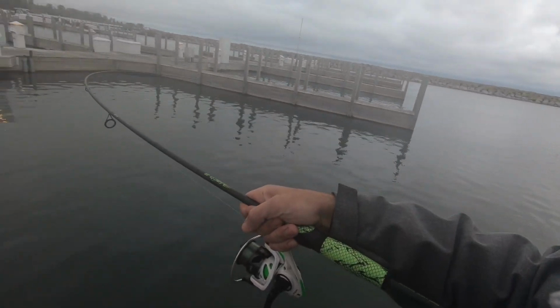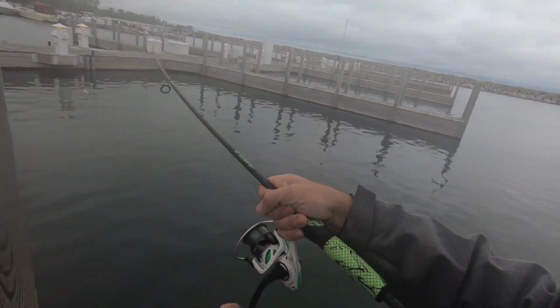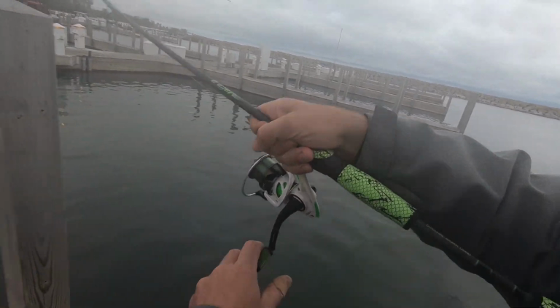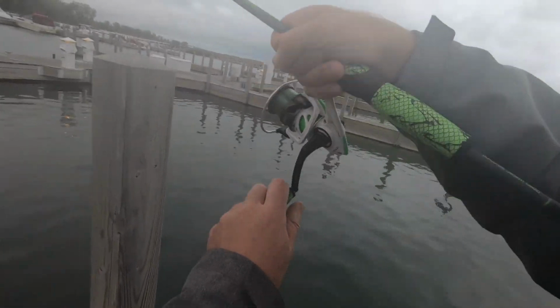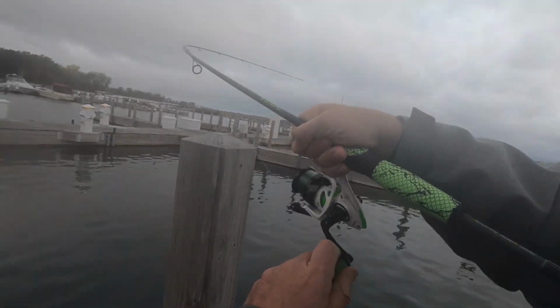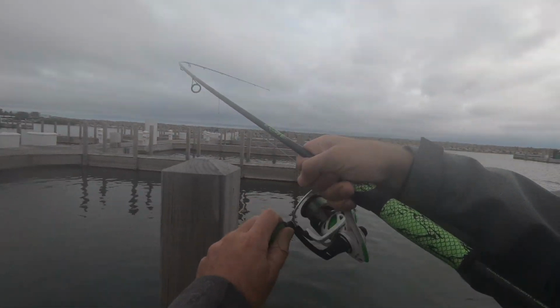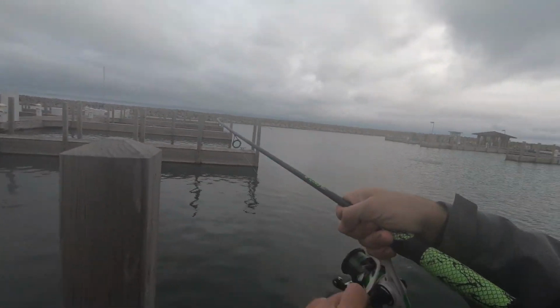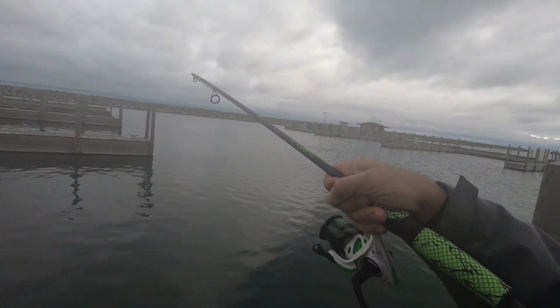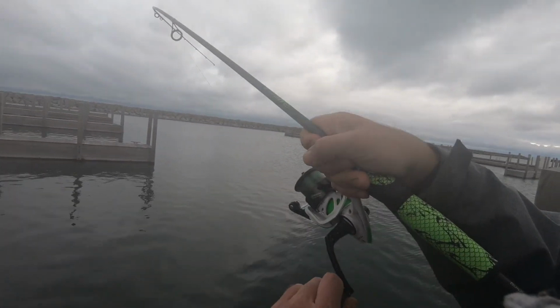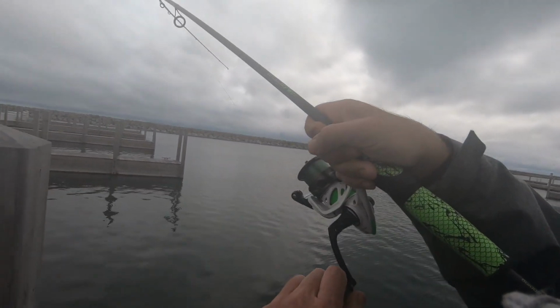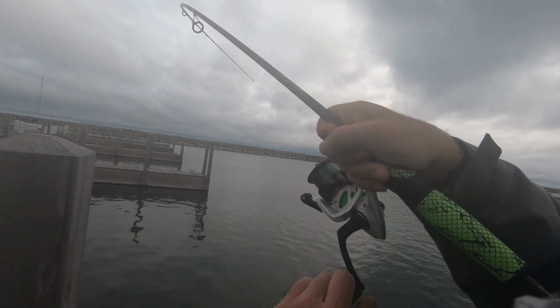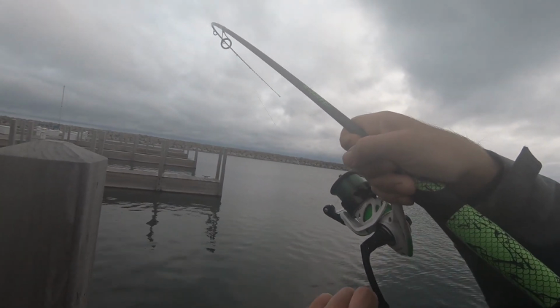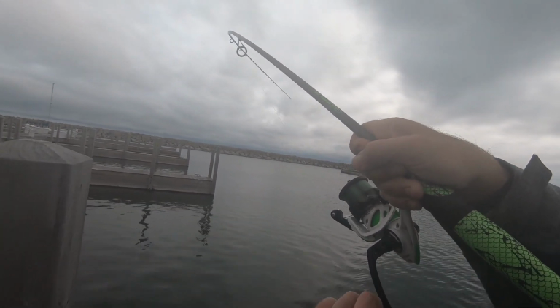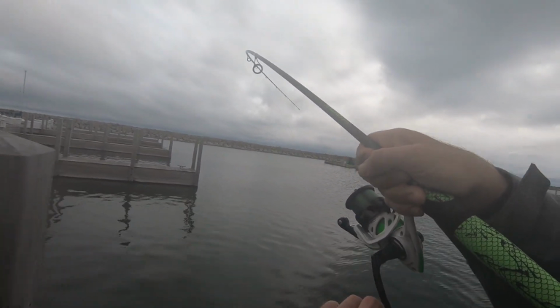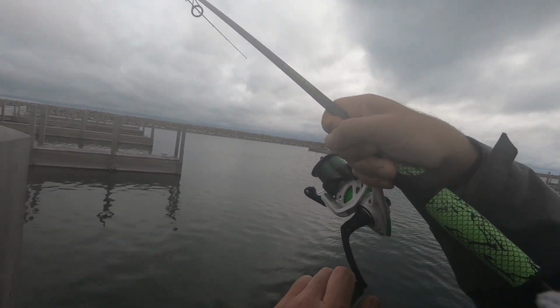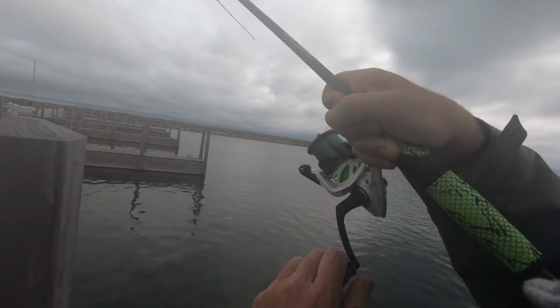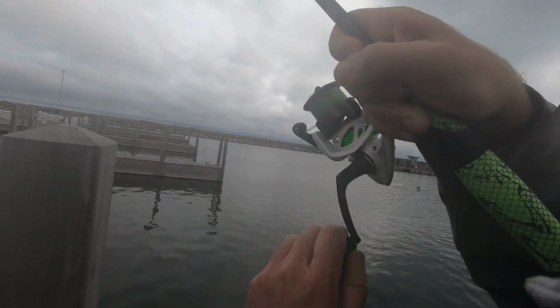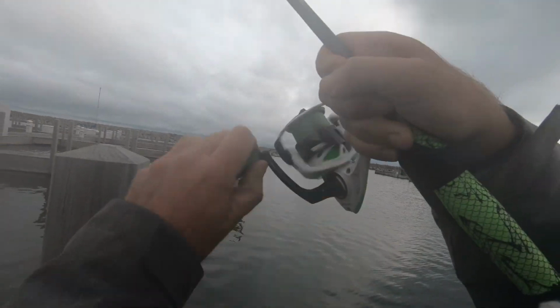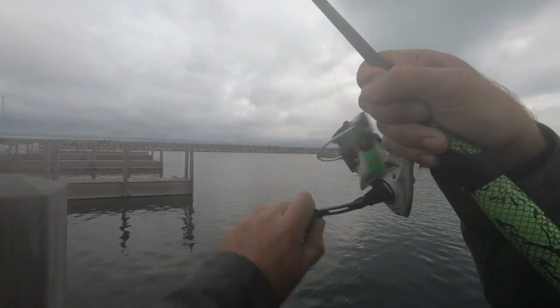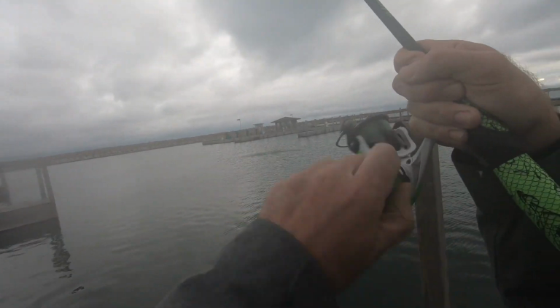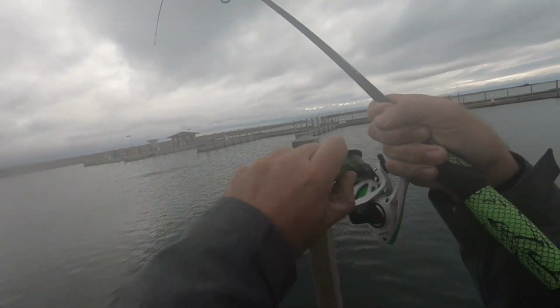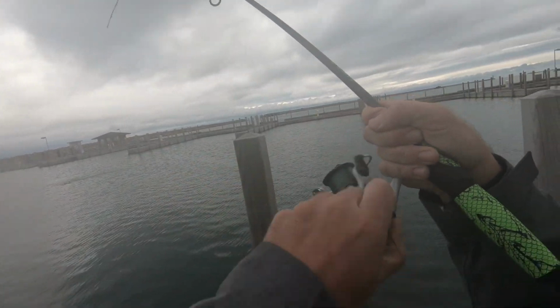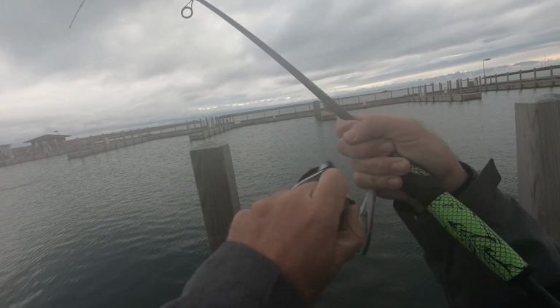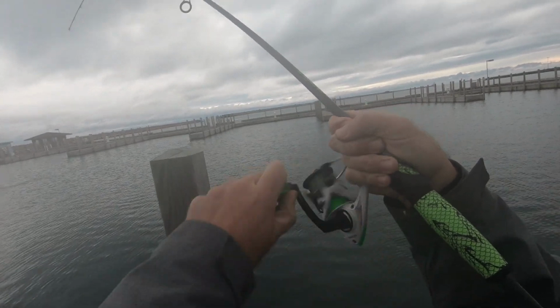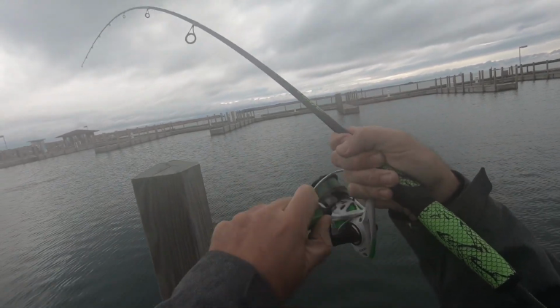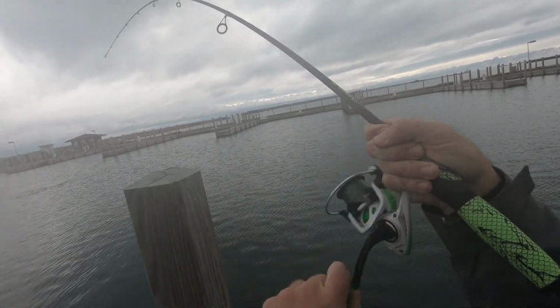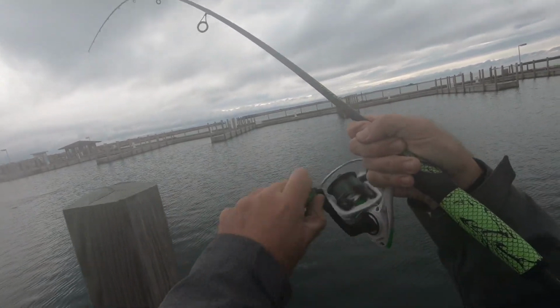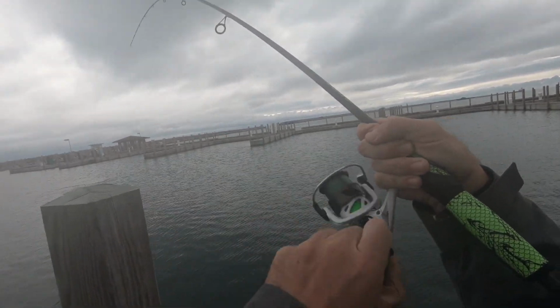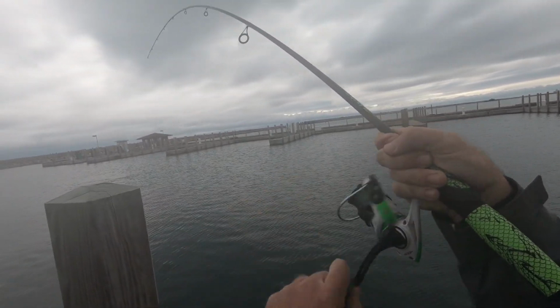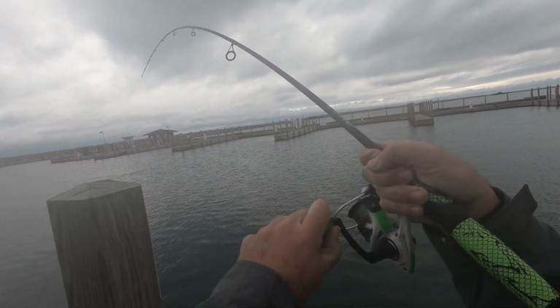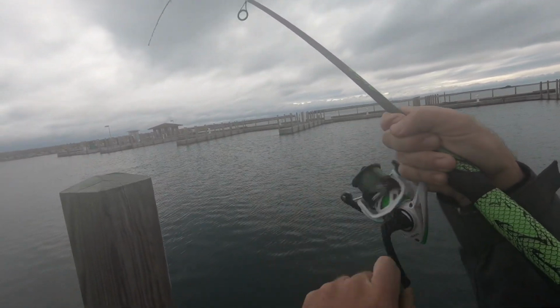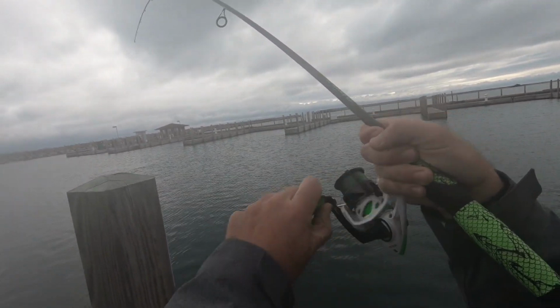Fish are coming in too - I just saw one come up so I'm casting out there. Fish! Let's go. Oh, it's a dark one - looks like a dark male.